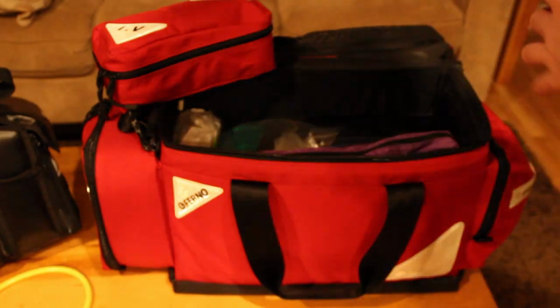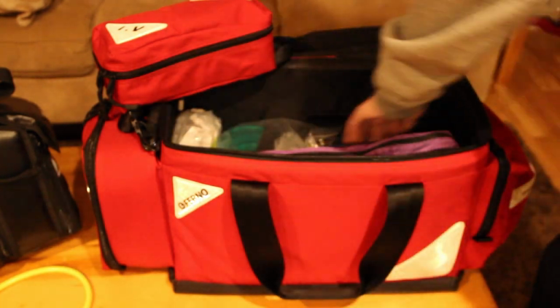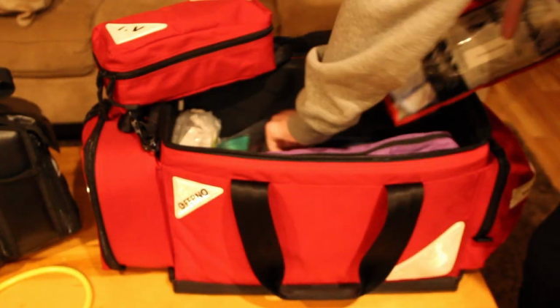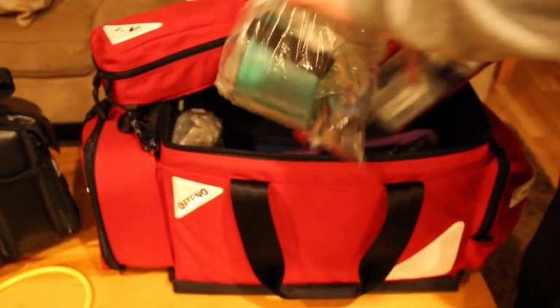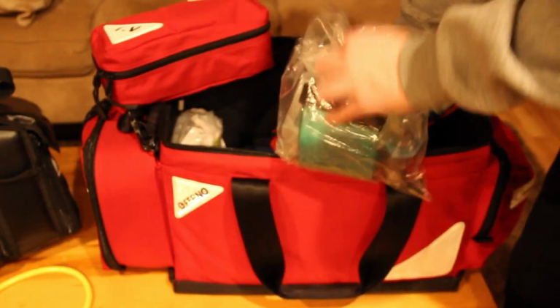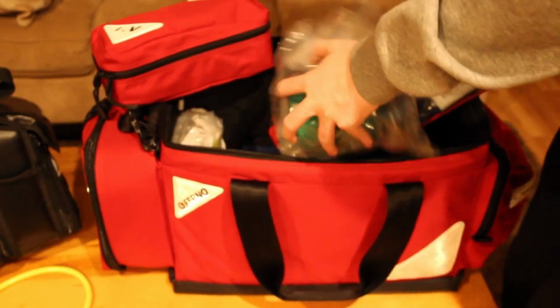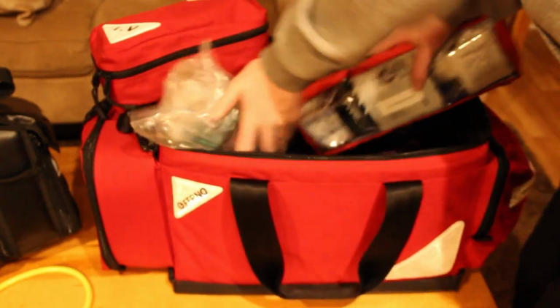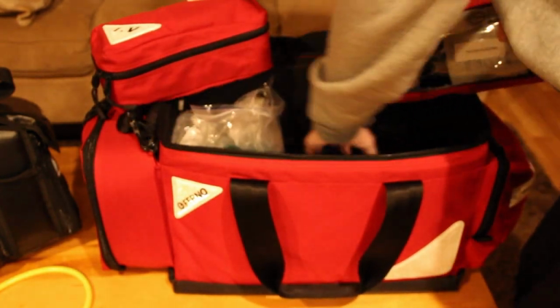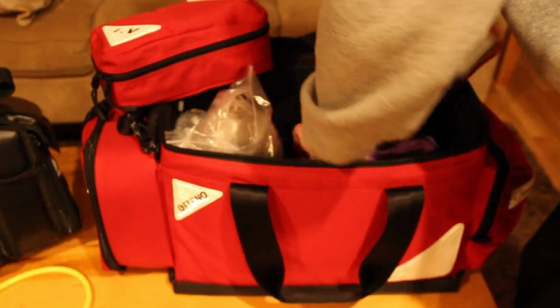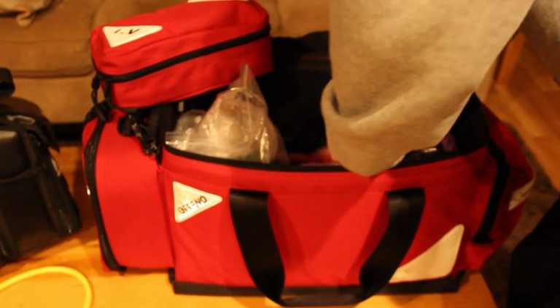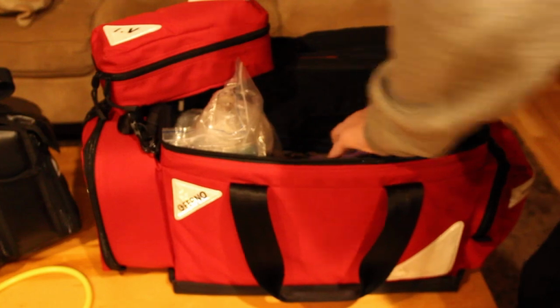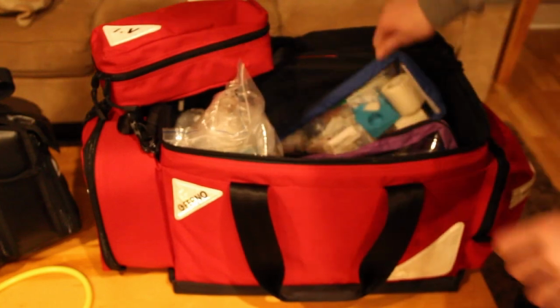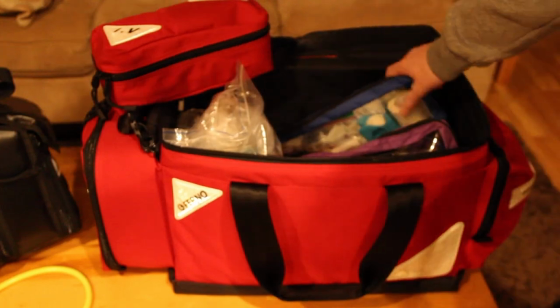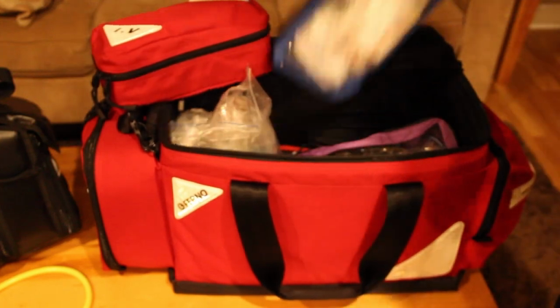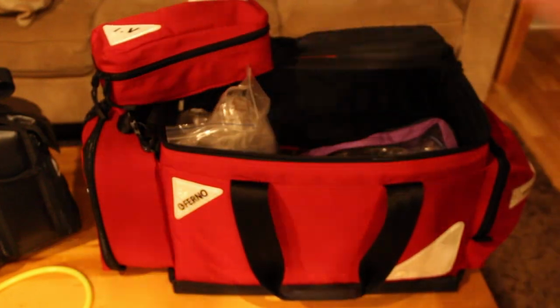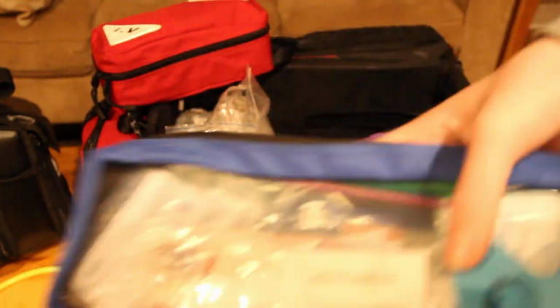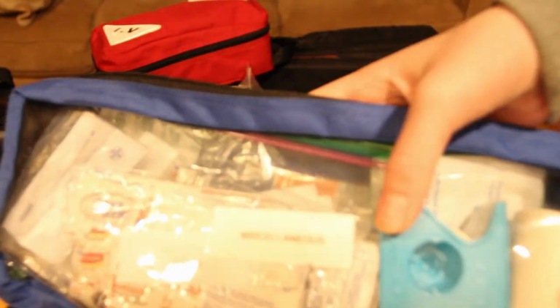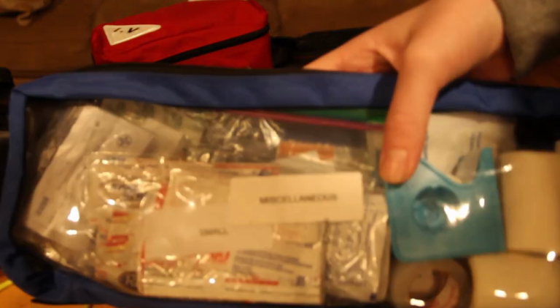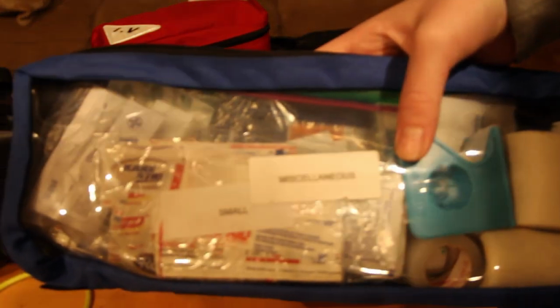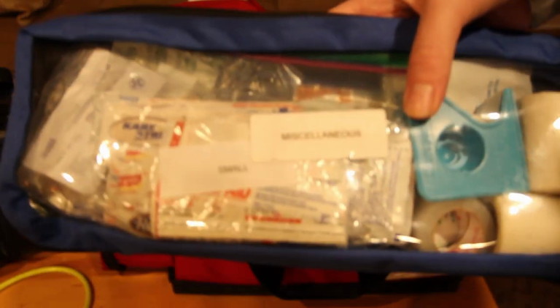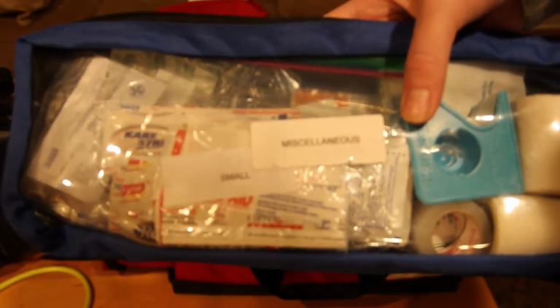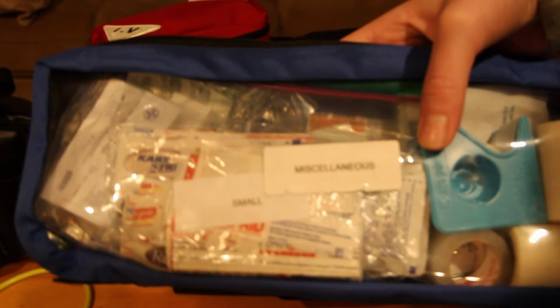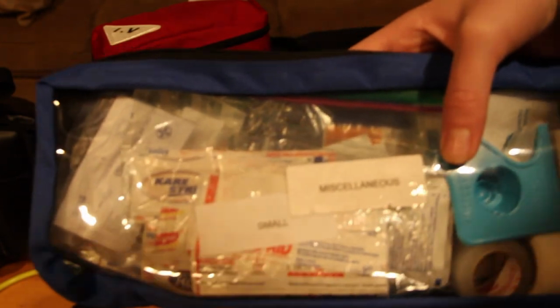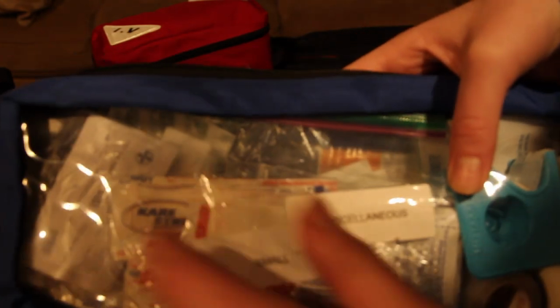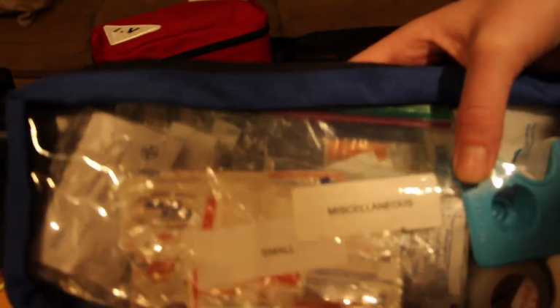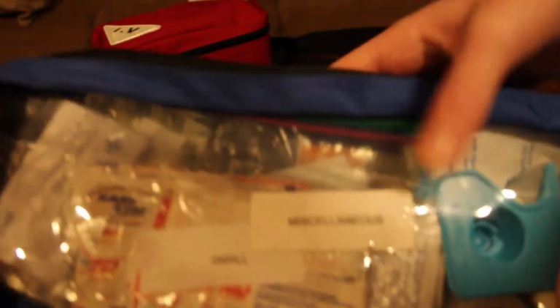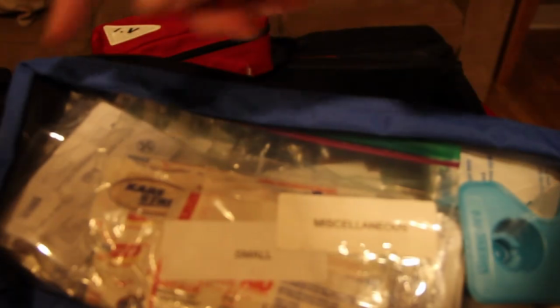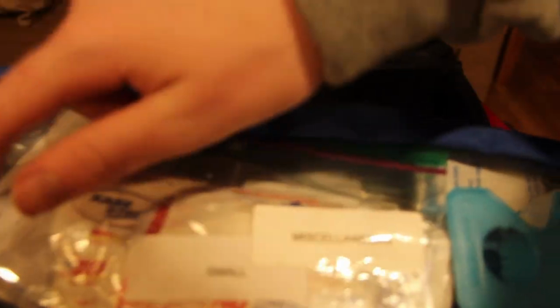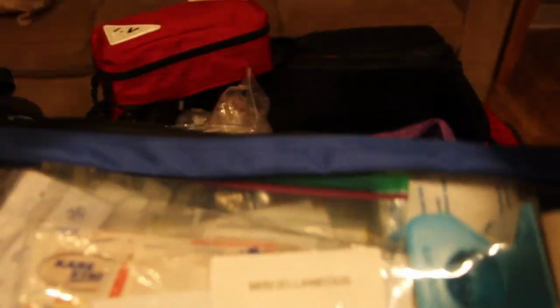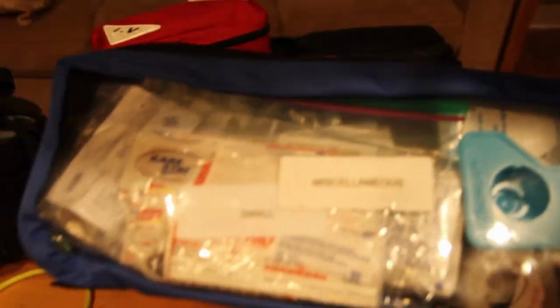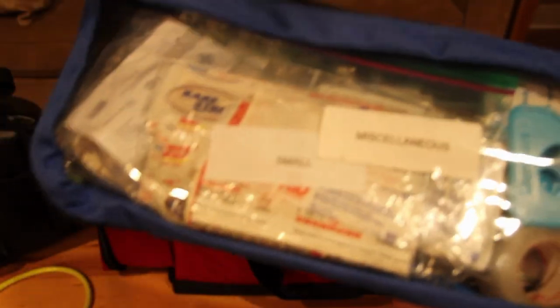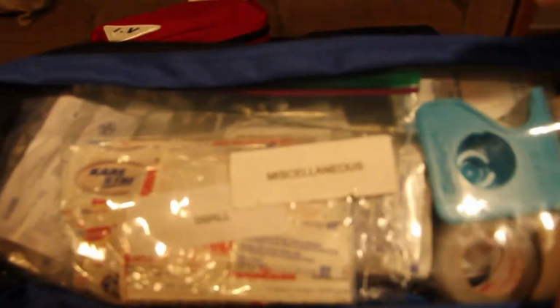In the back here is my miscellaneous kit — small and large band-aids, a nosebleed clamp that clamps onto the nose, a bunch of tape, and a thermal space blanket.